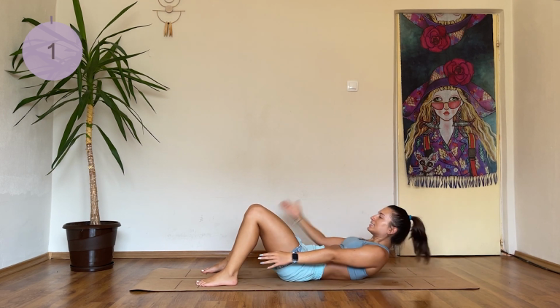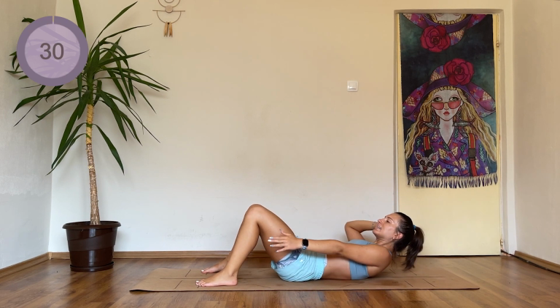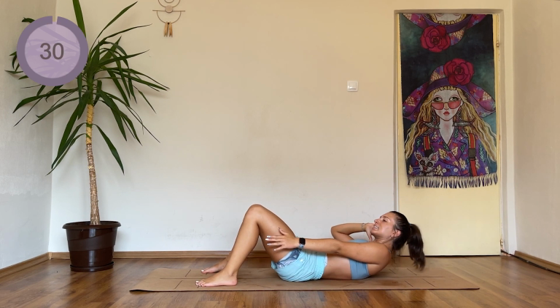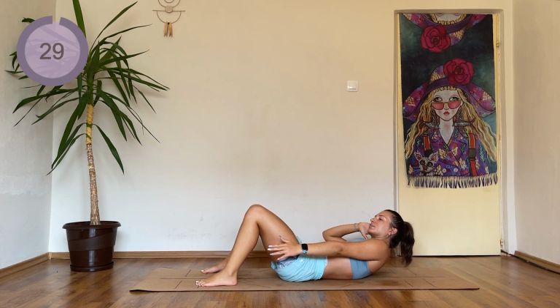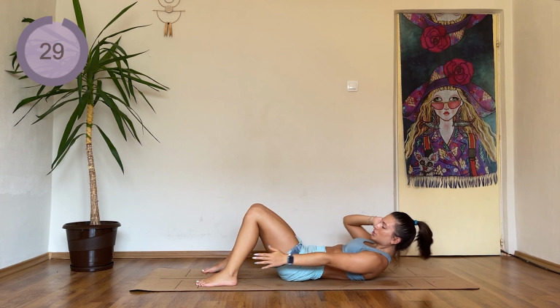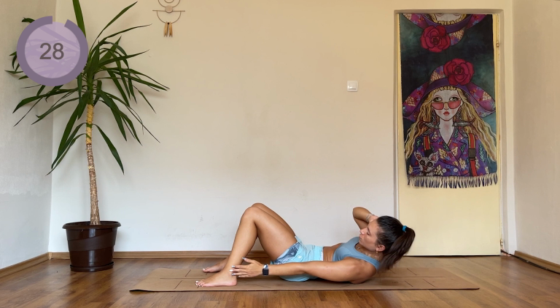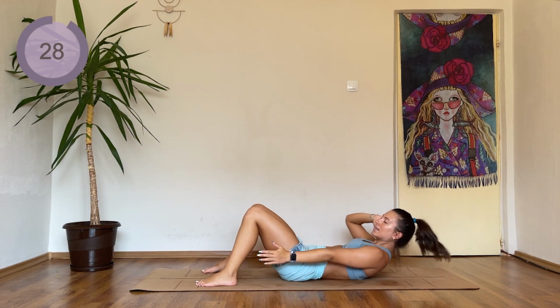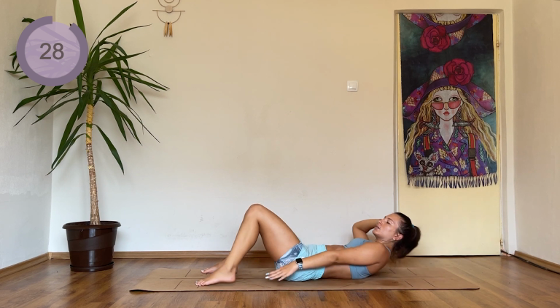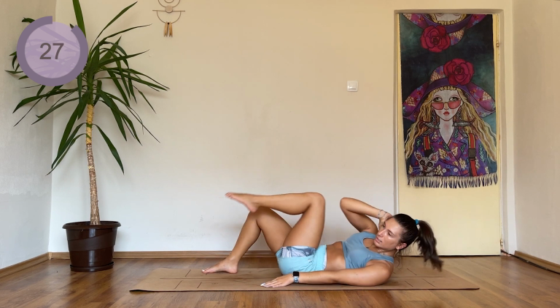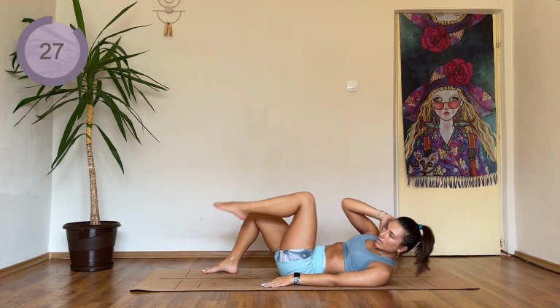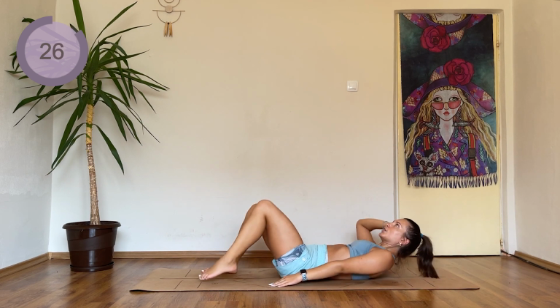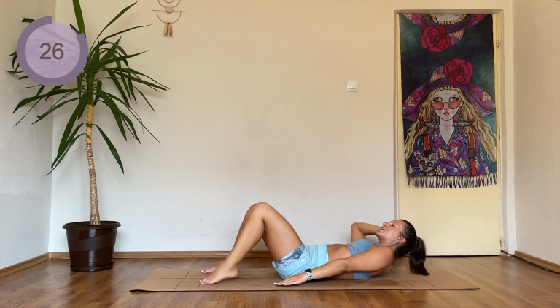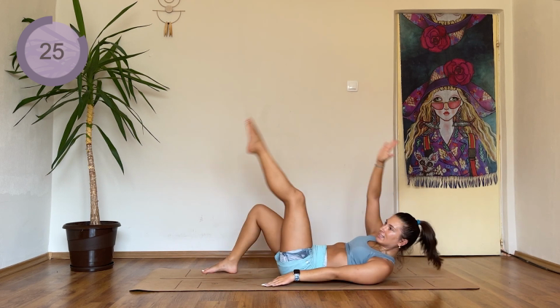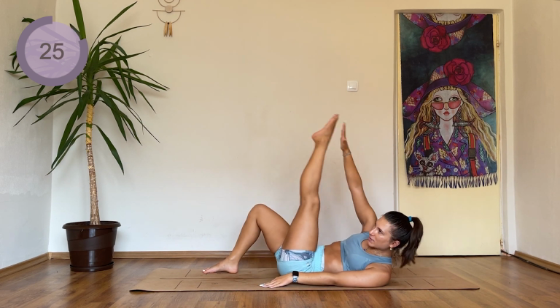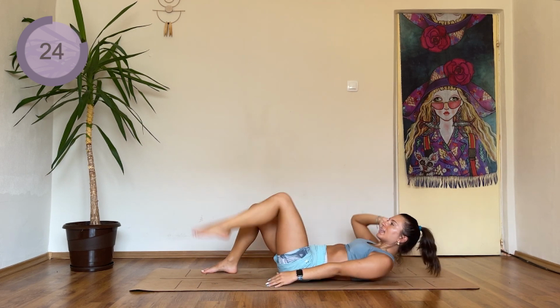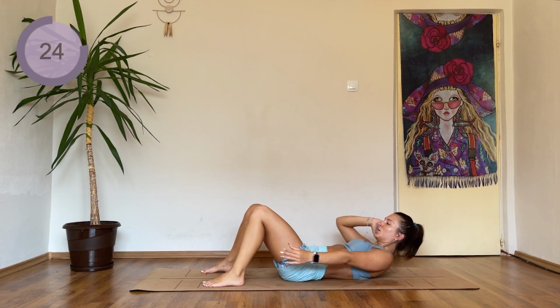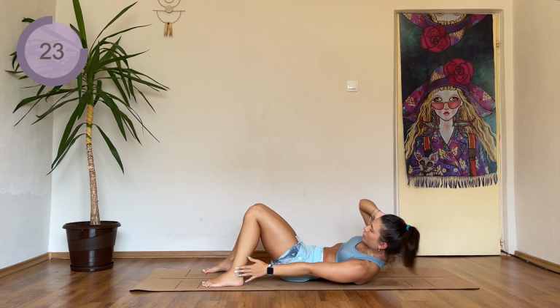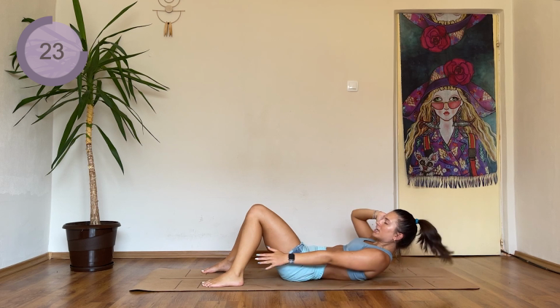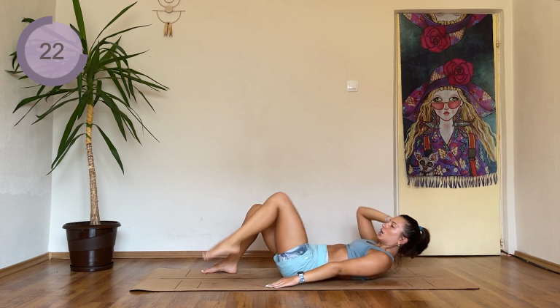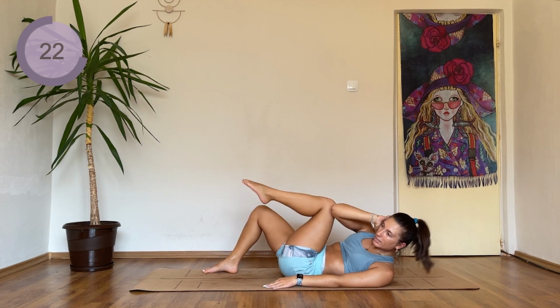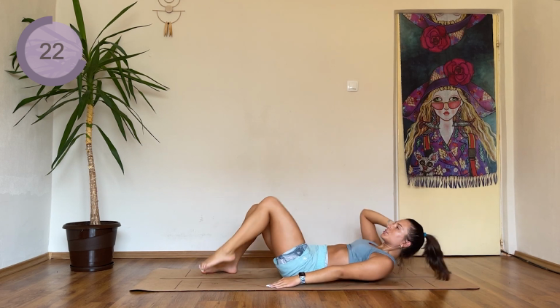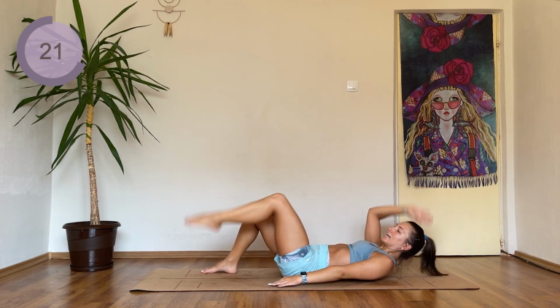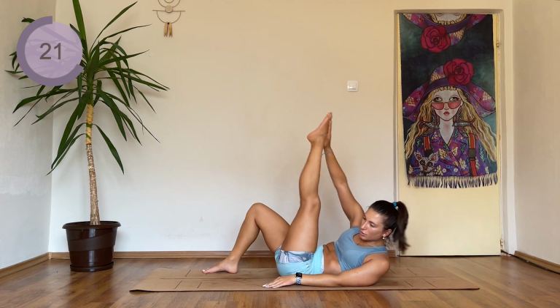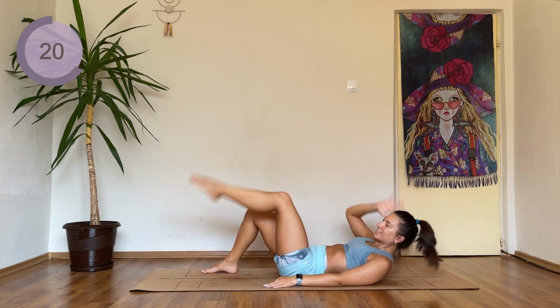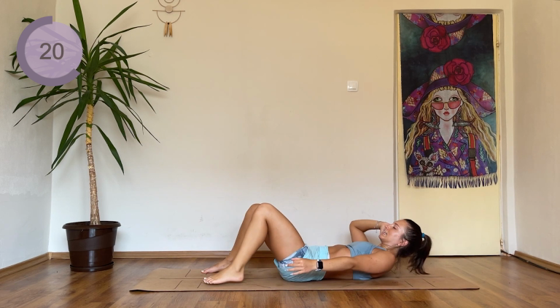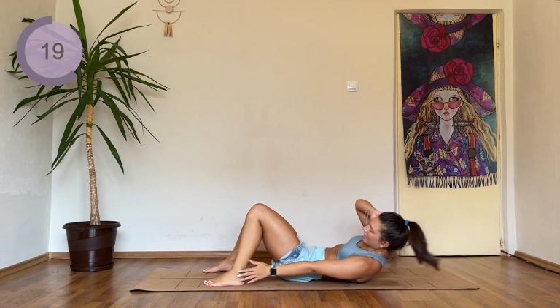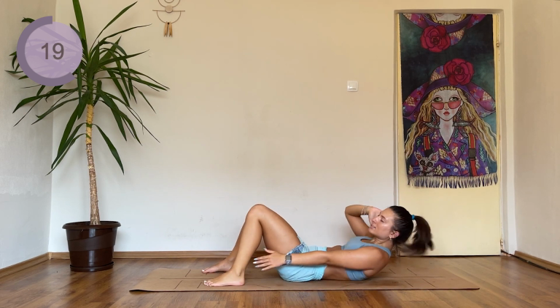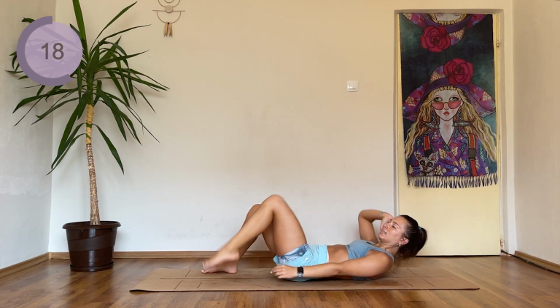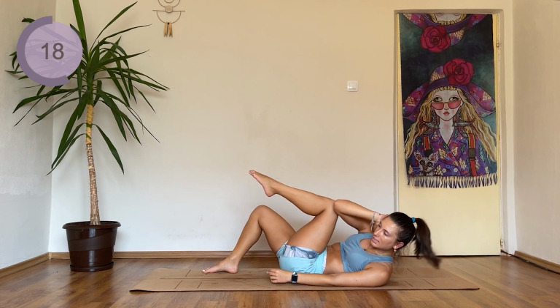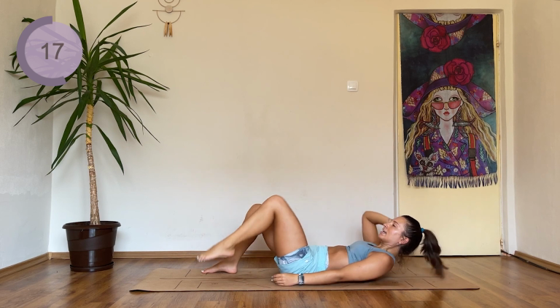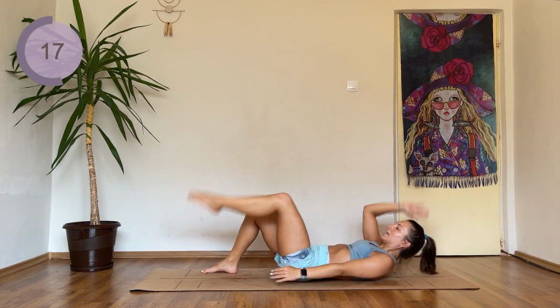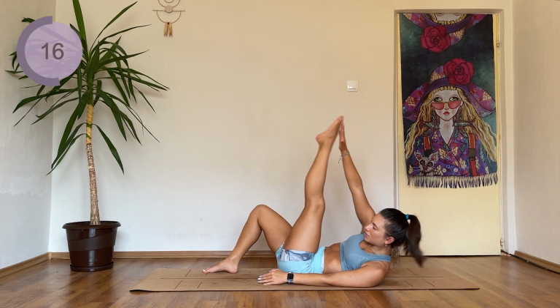Staying here, this time you're going to reach towards the ankle, then crunch, then straighten the leg. Reach, oblique, crunch, and toe reach. Ankle, knee, and toe.